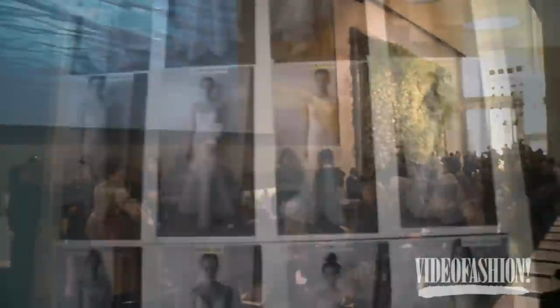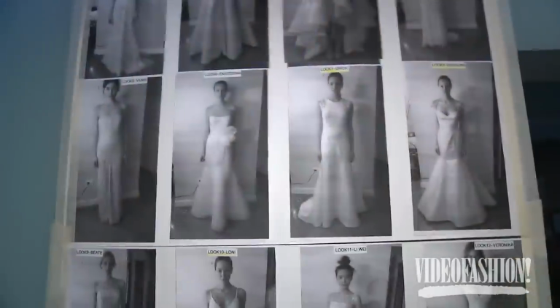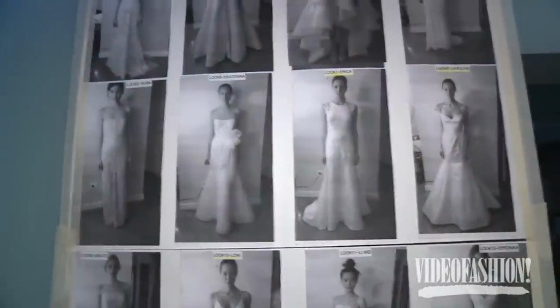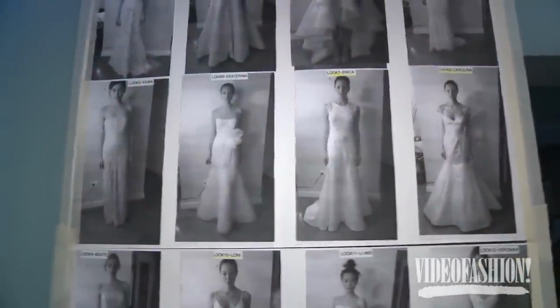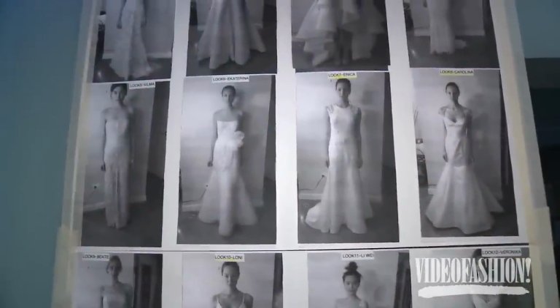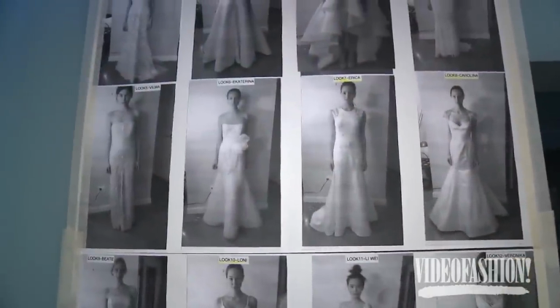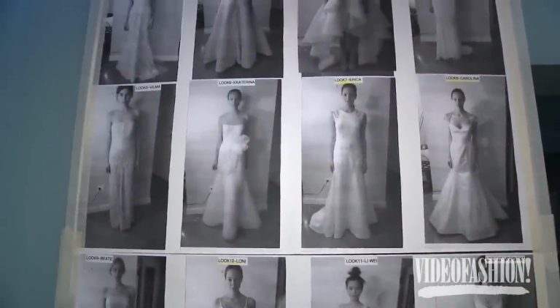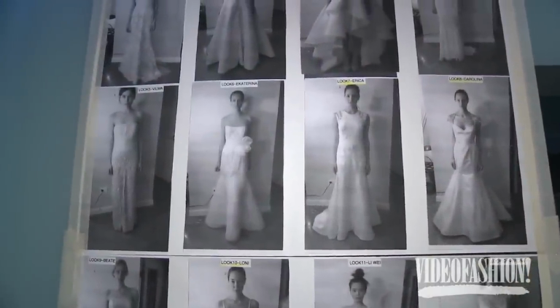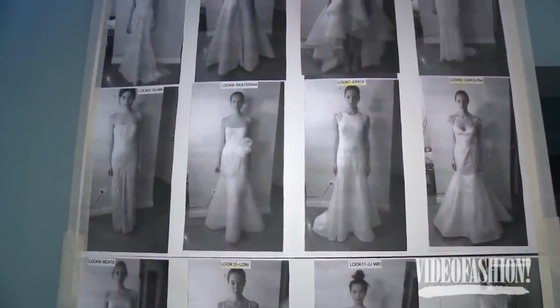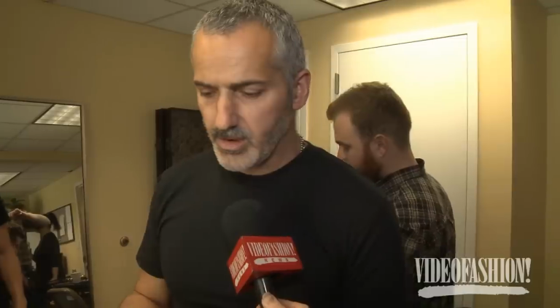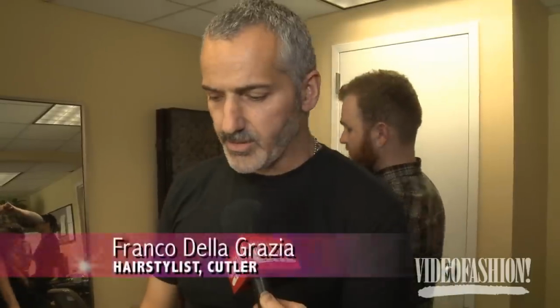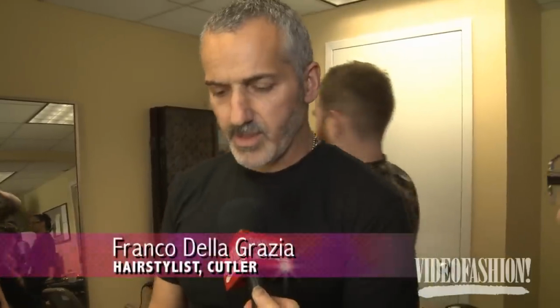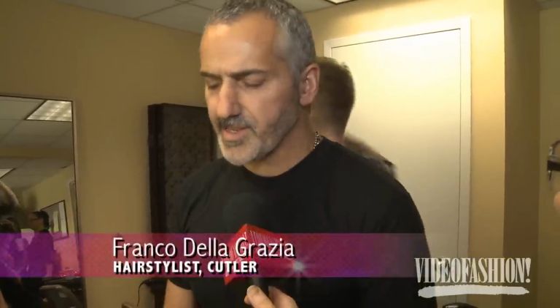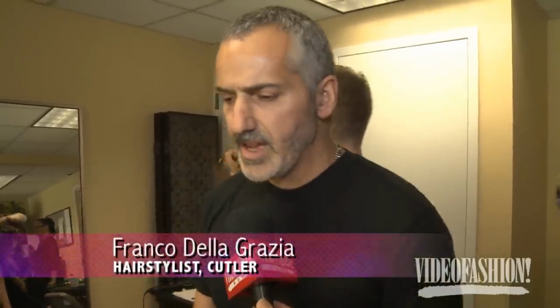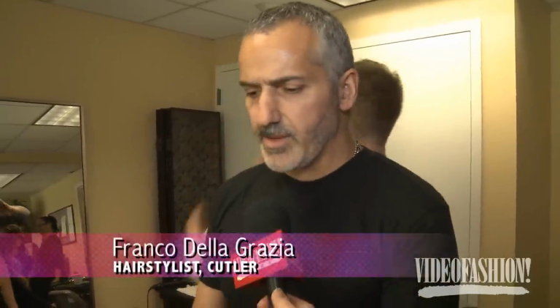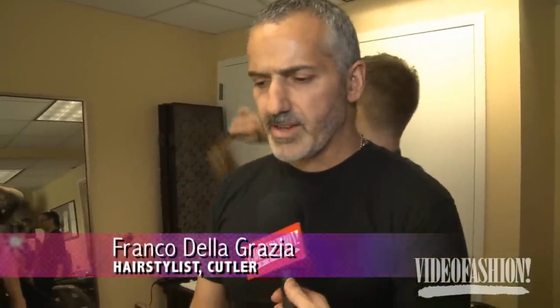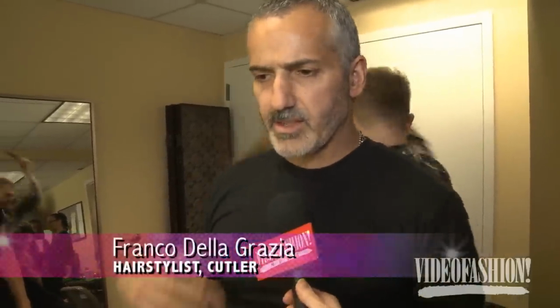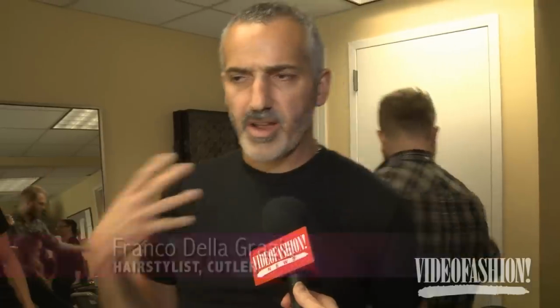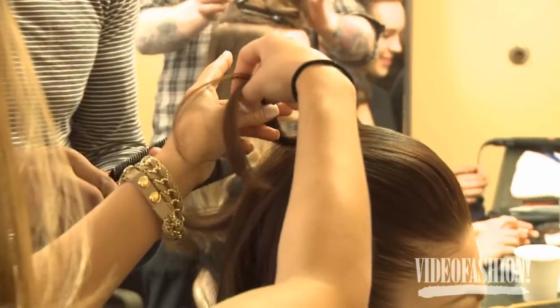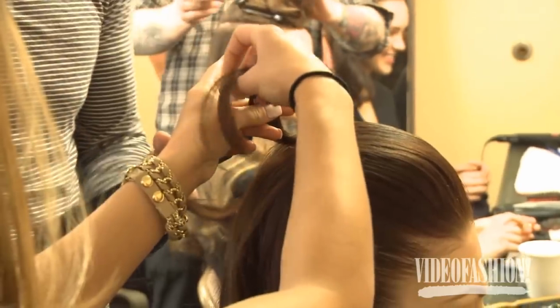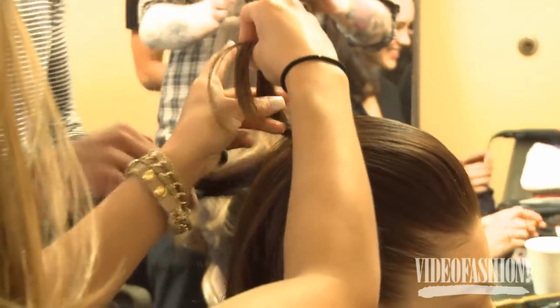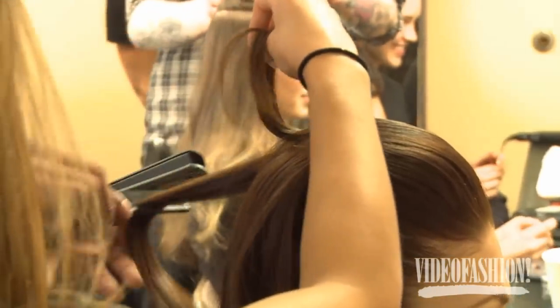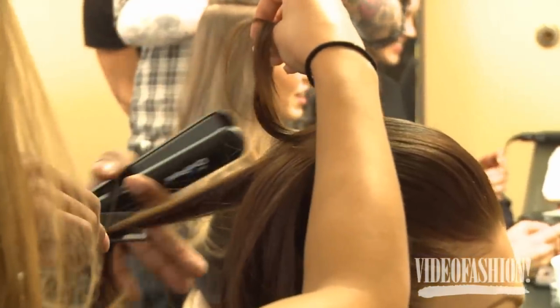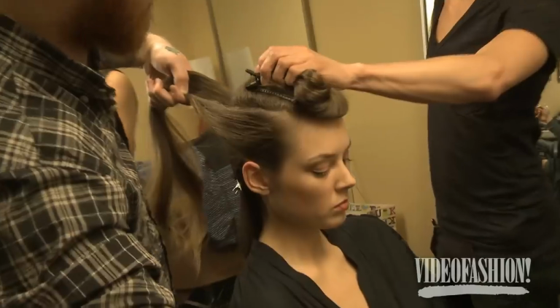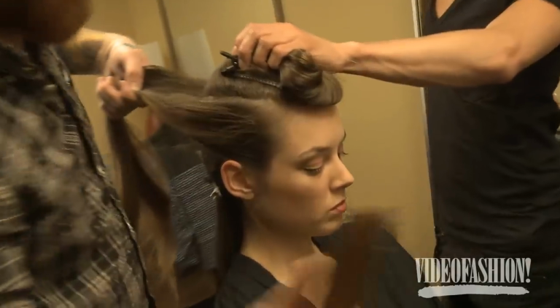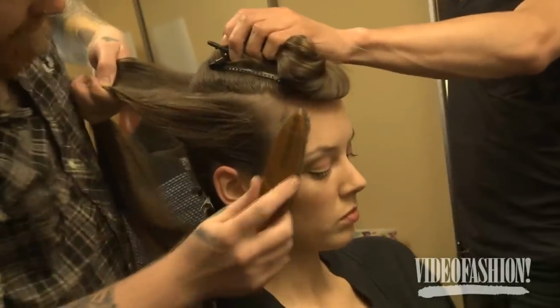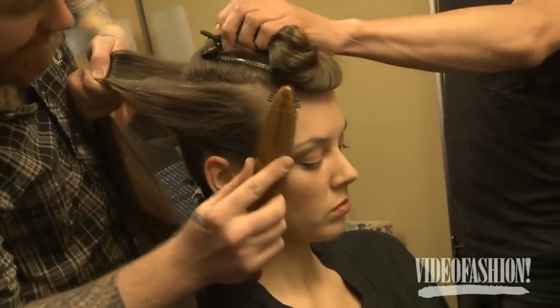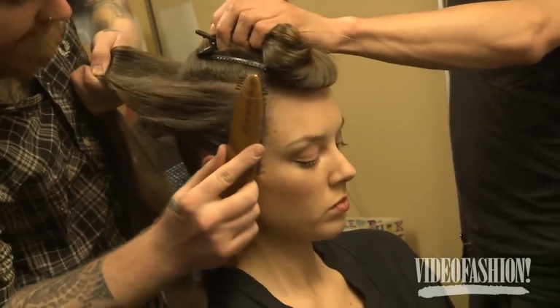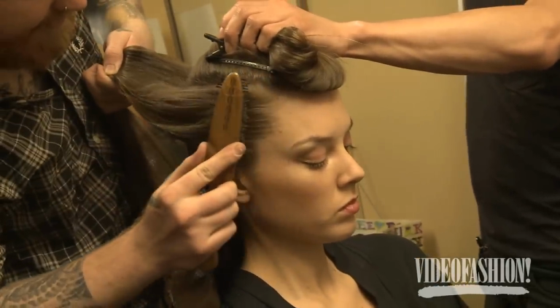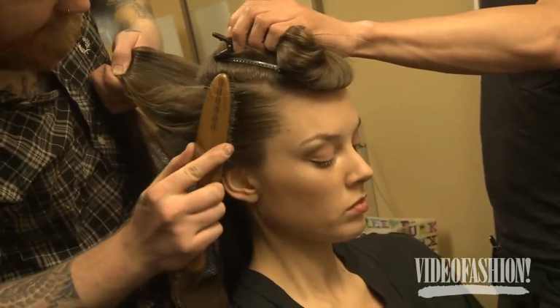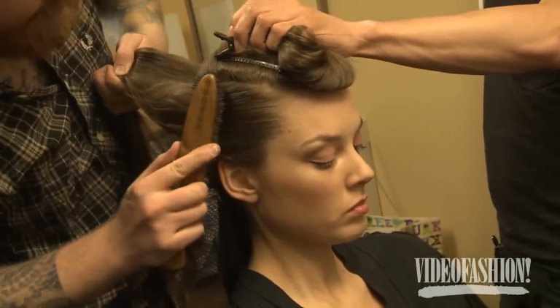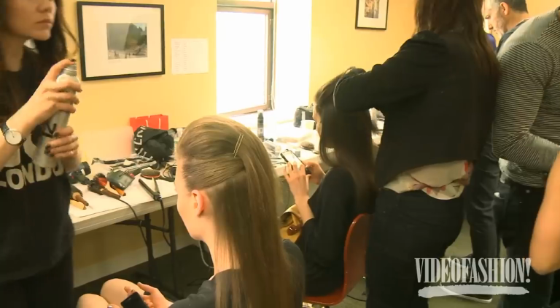Rita does incredible designs. Her clothes are absolutely amazing. It's very, very soft, a lot of waves and a lot of the material that she's using. I wanted to have a contrast.